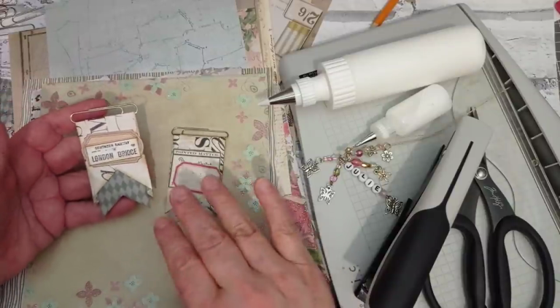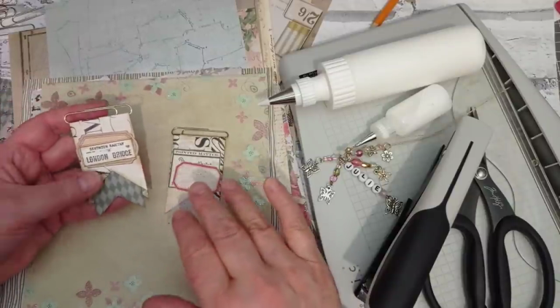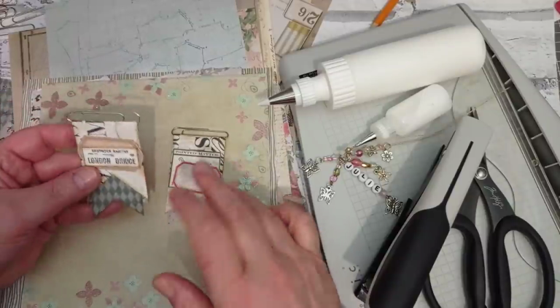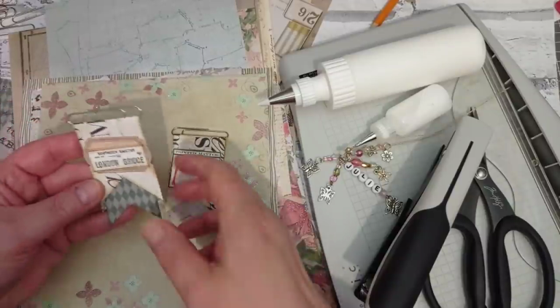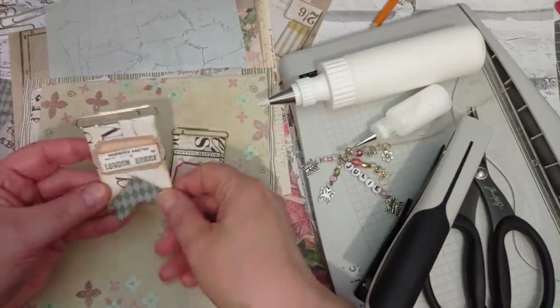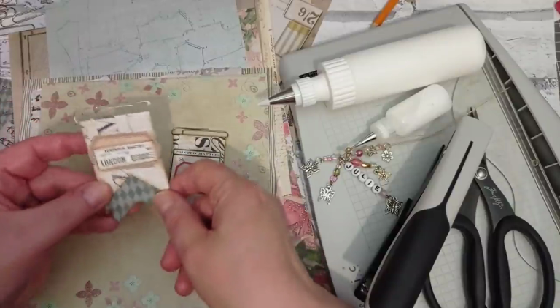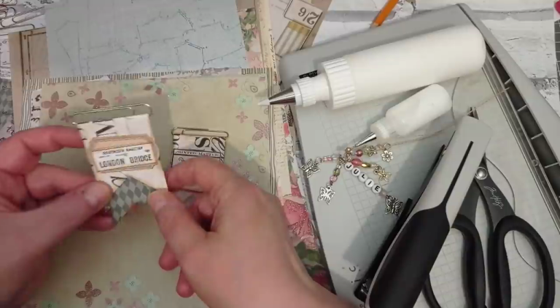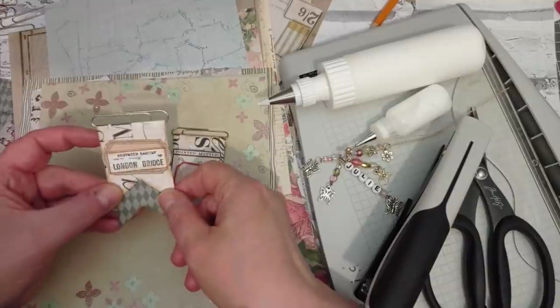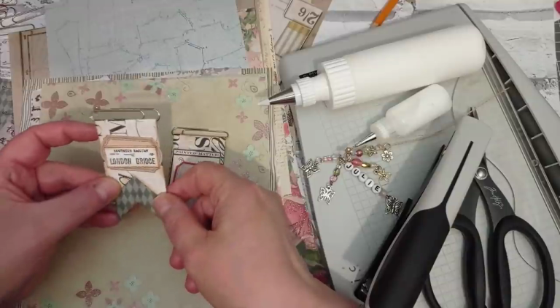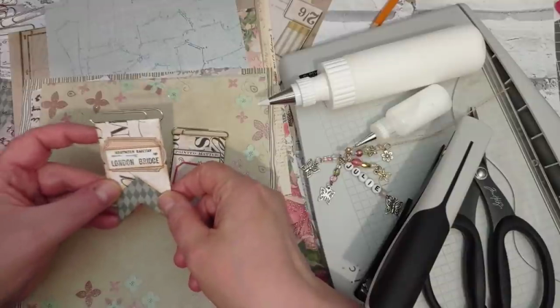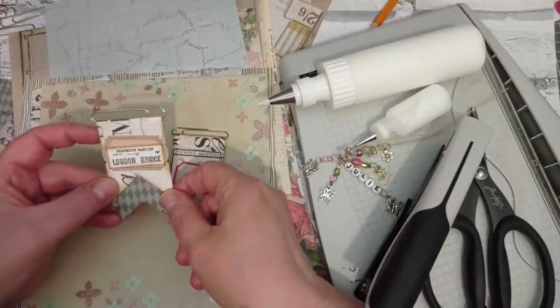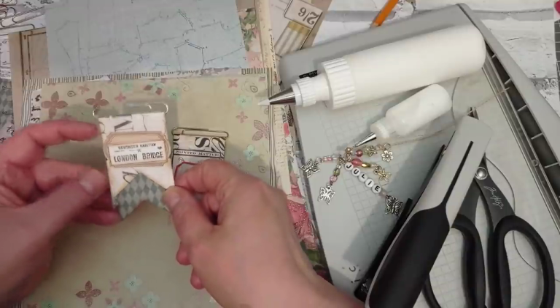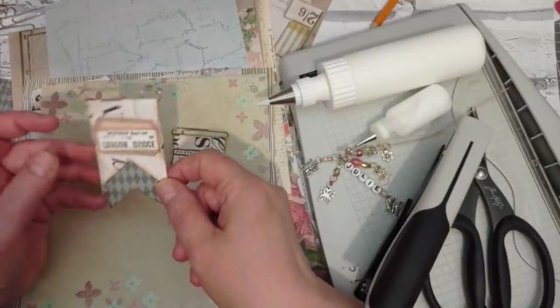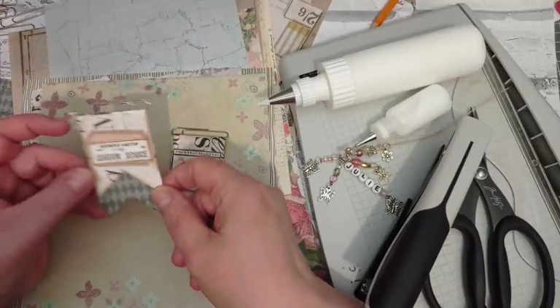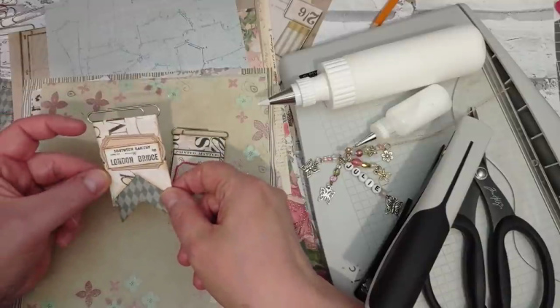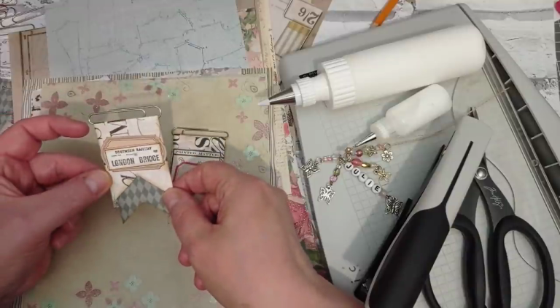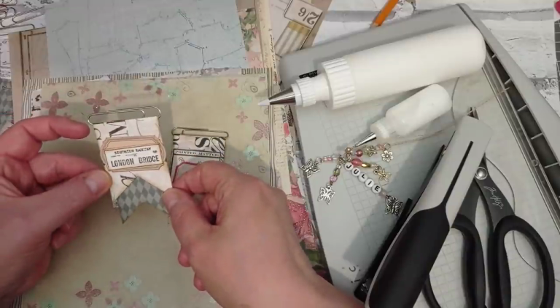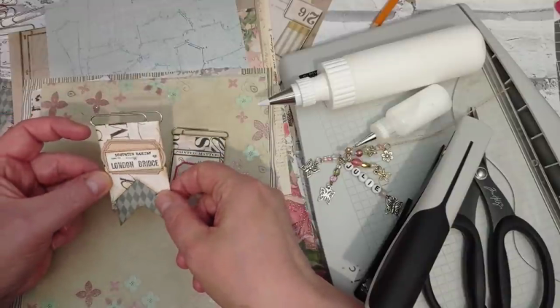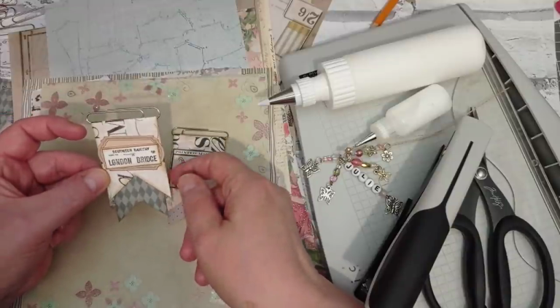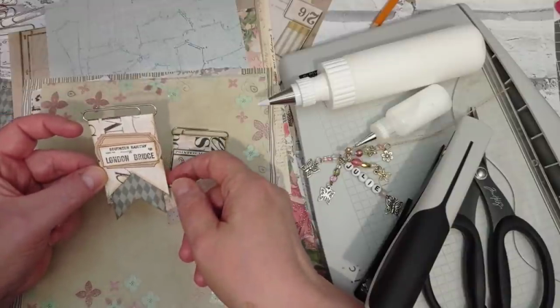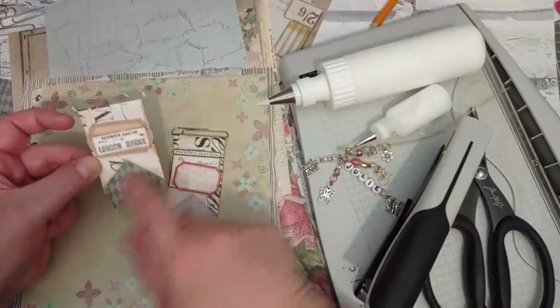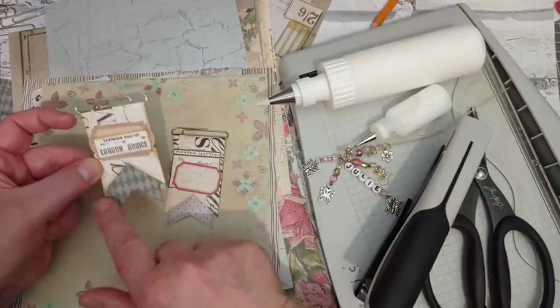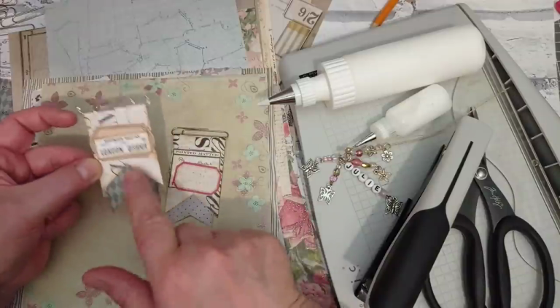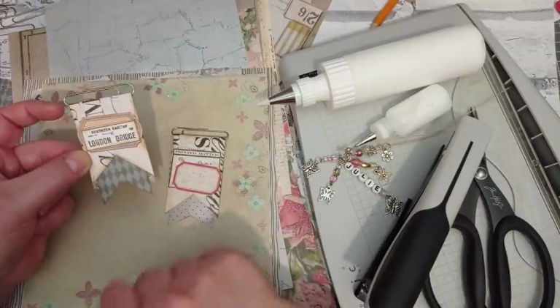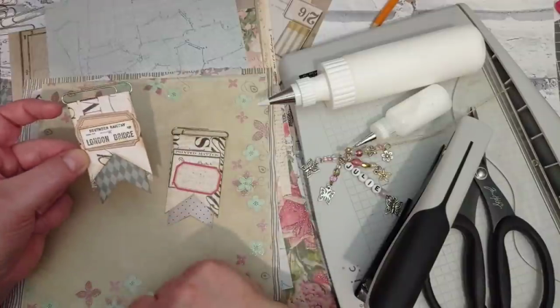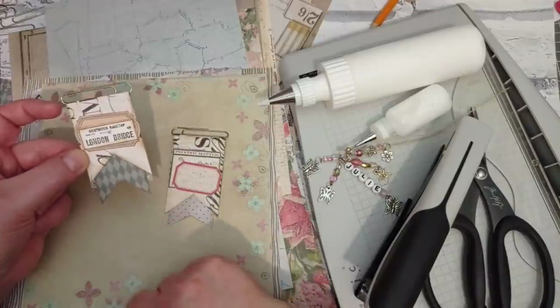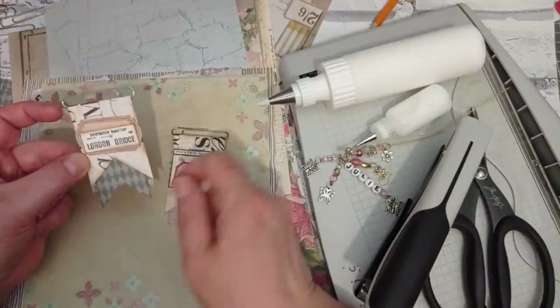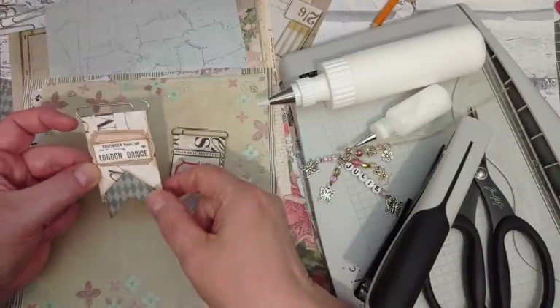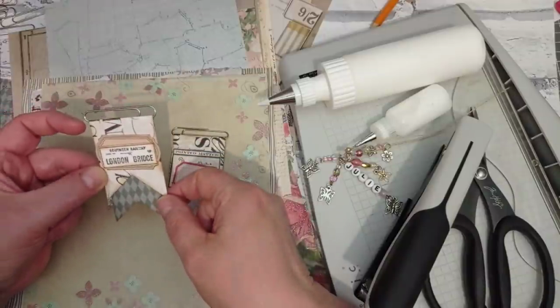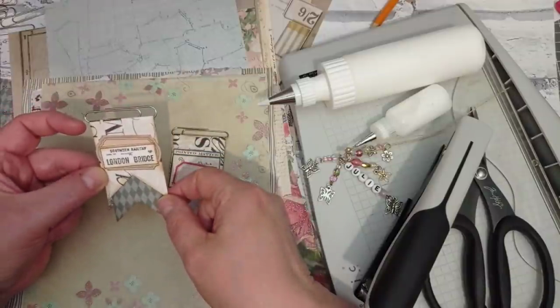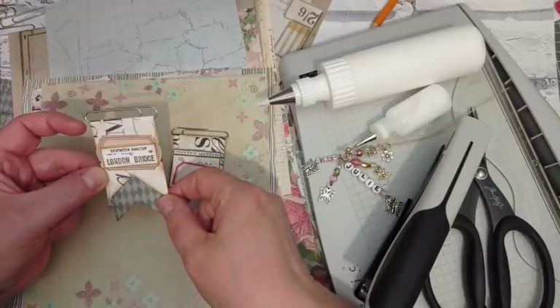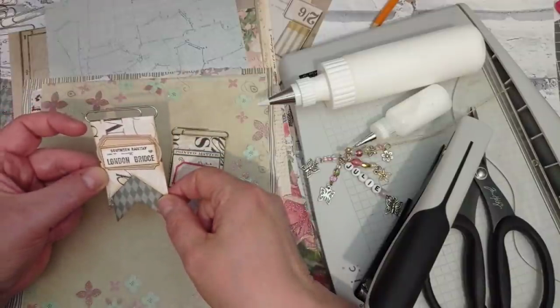Today it's these quick, easy altered paperclips - banner paperclips. Very simple to make.